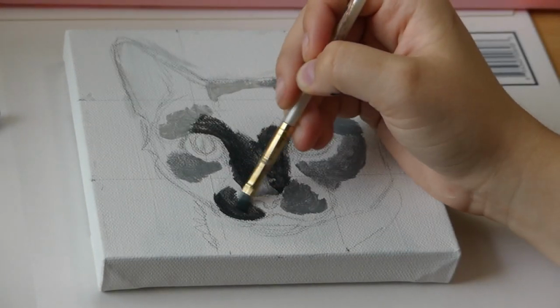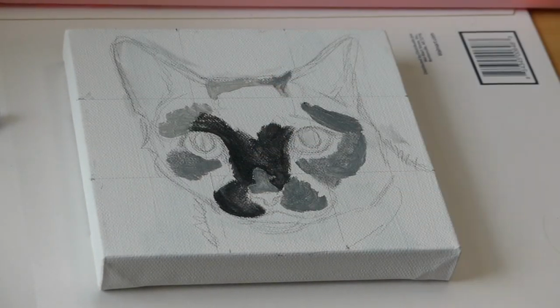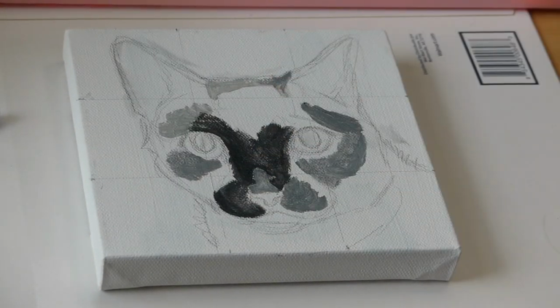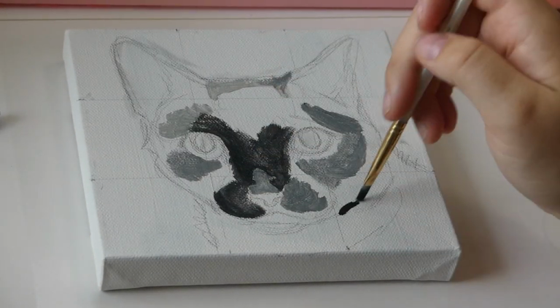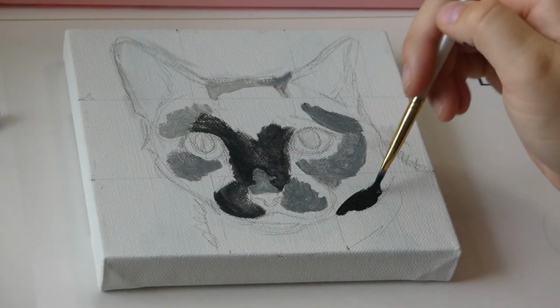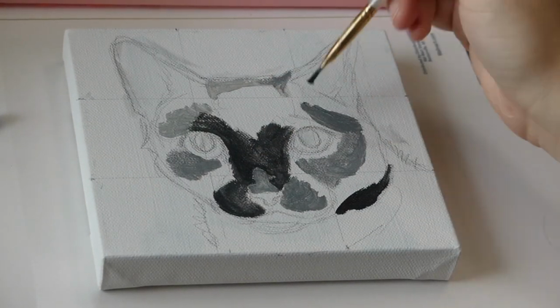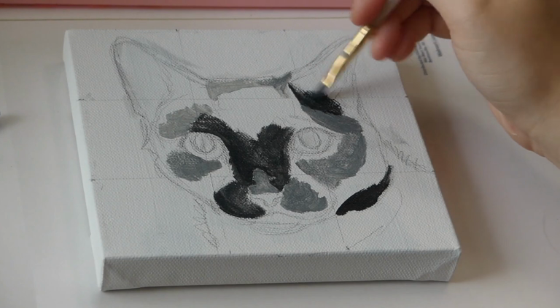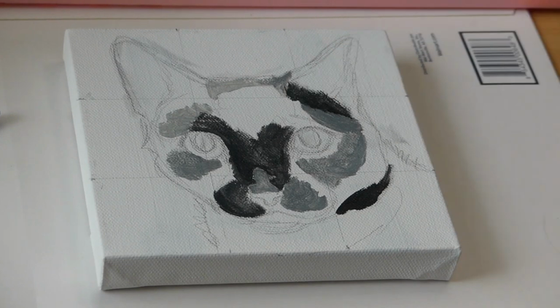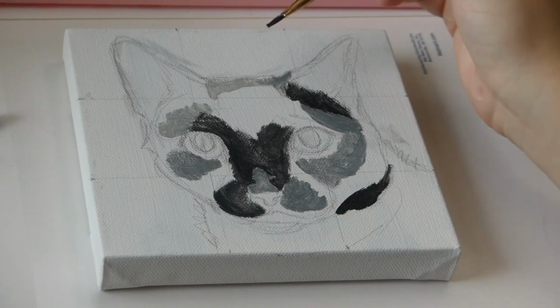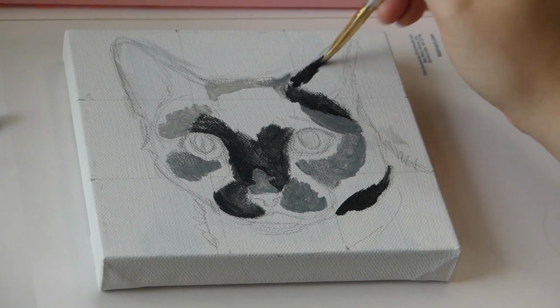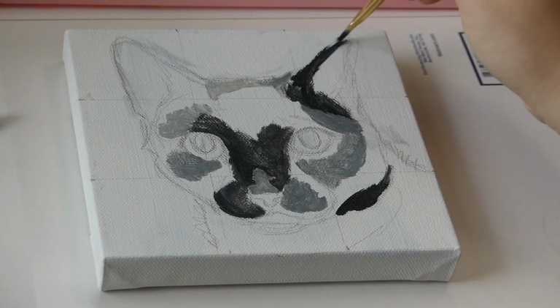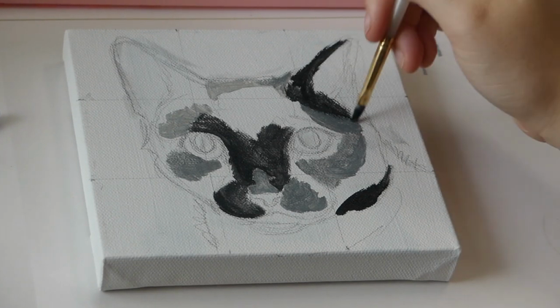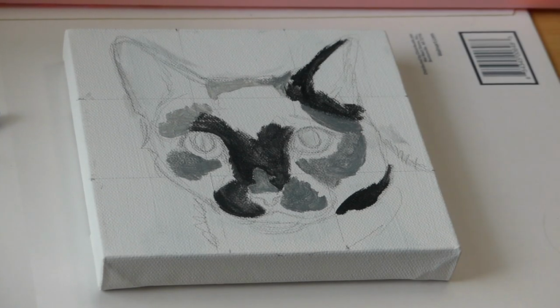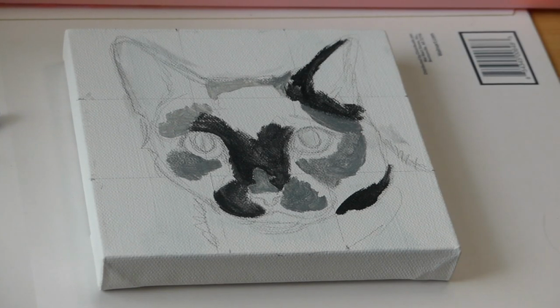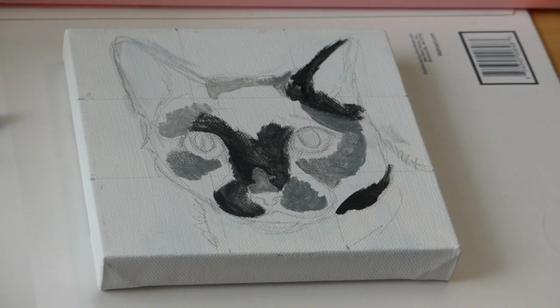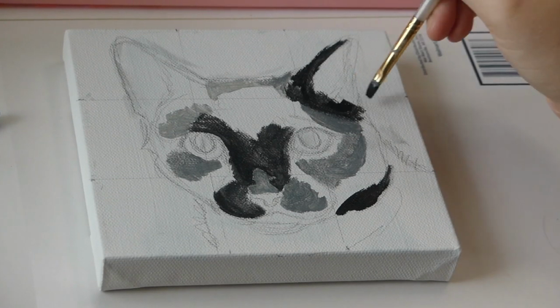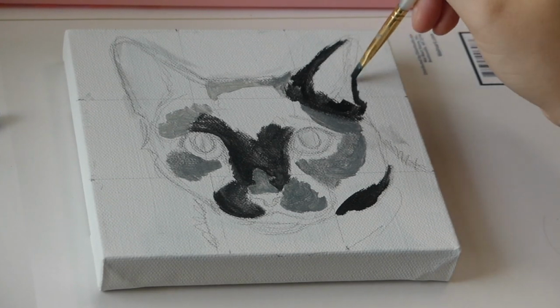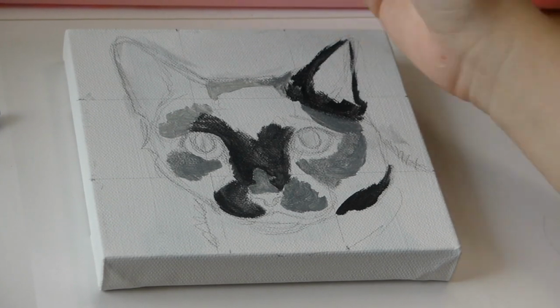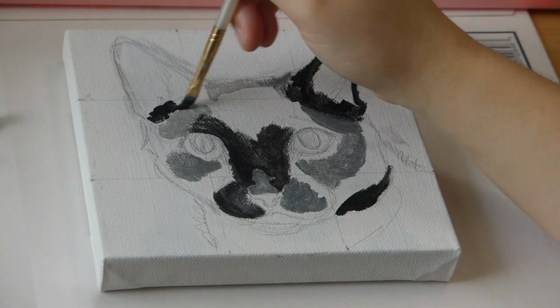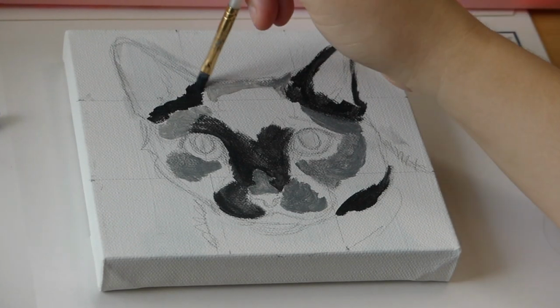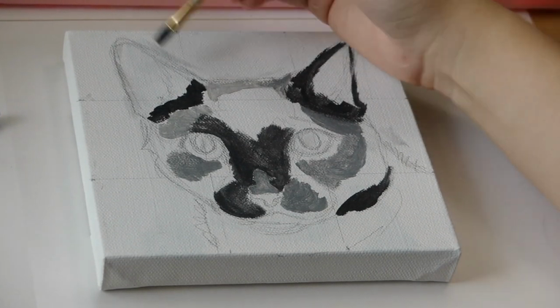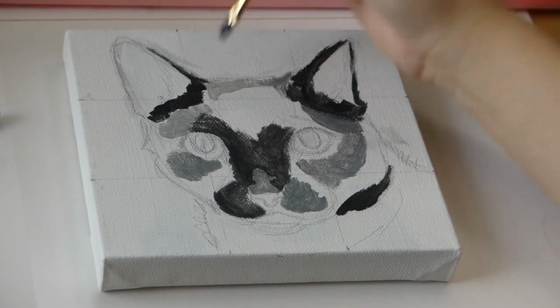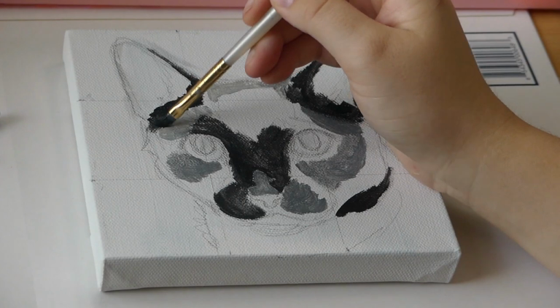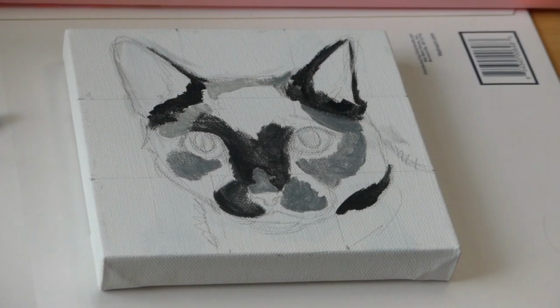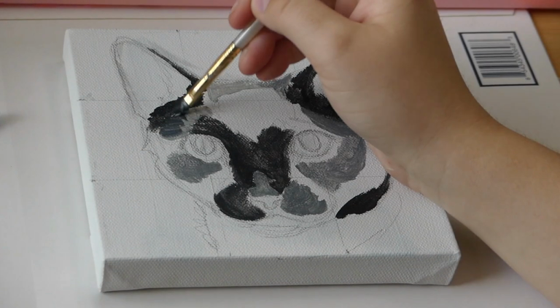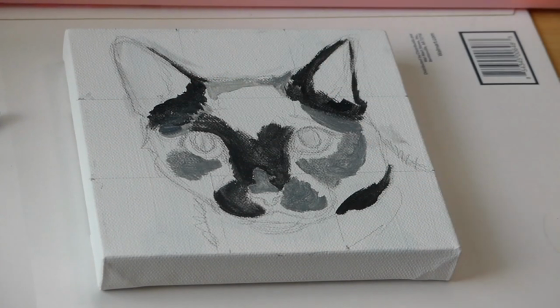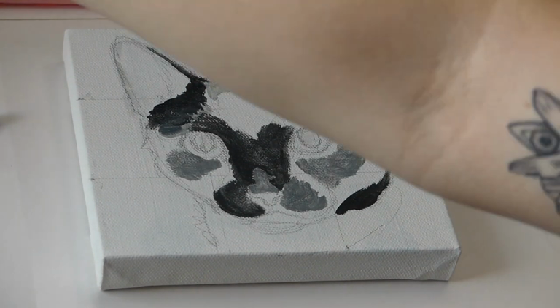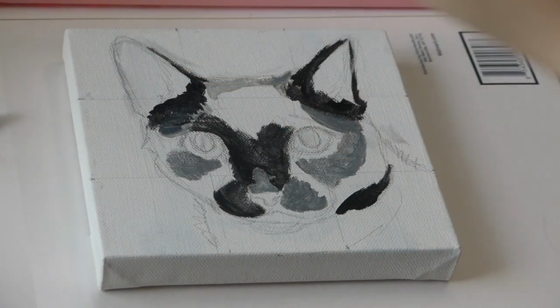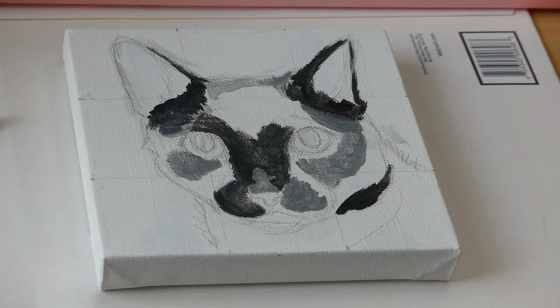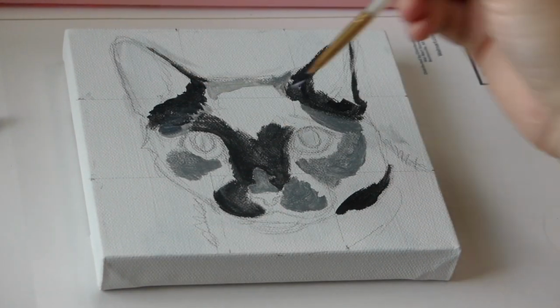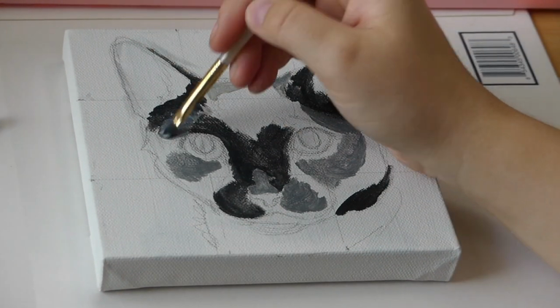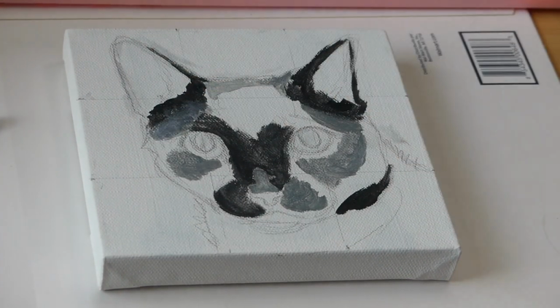Here I'm blocking in the darker colors, and I was using a reference of their specific cat for all of these shapes and shadows and everything.